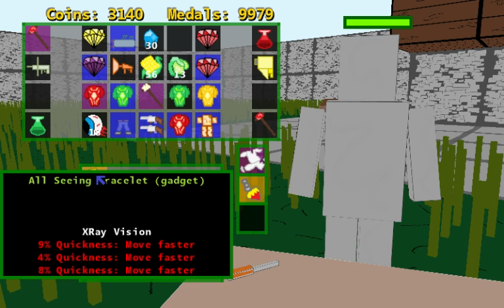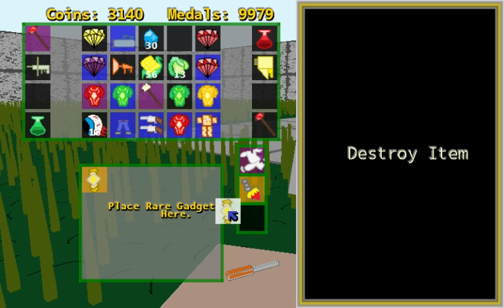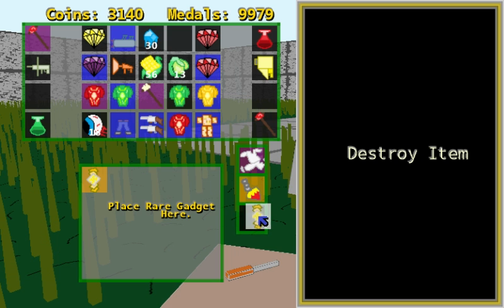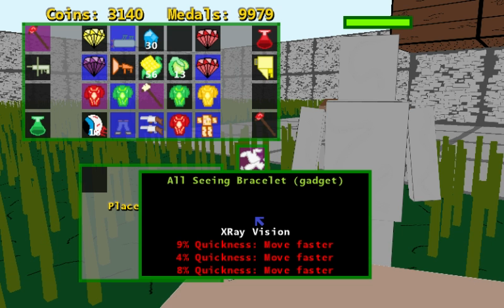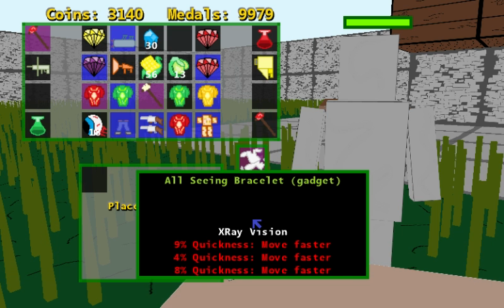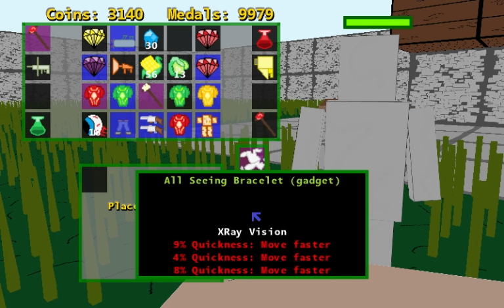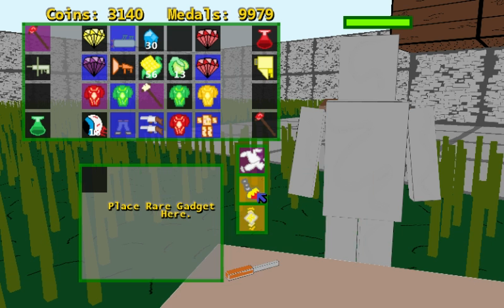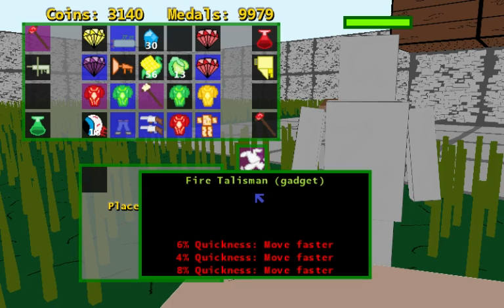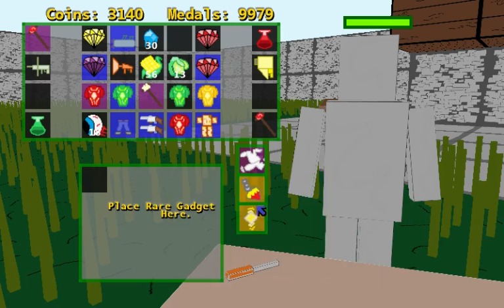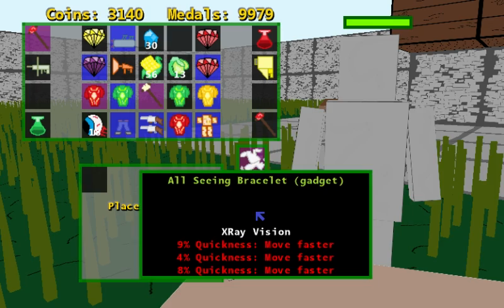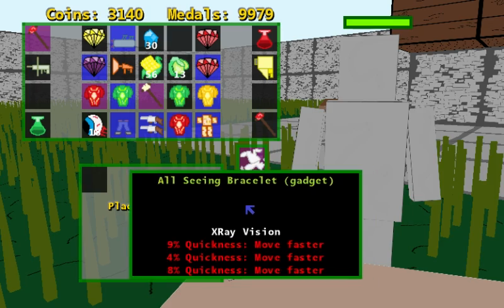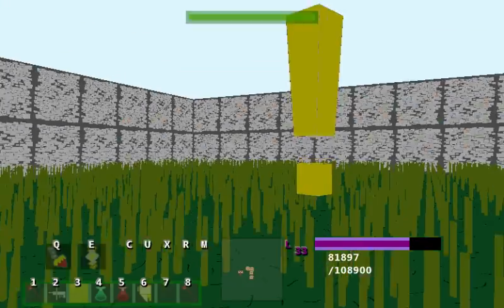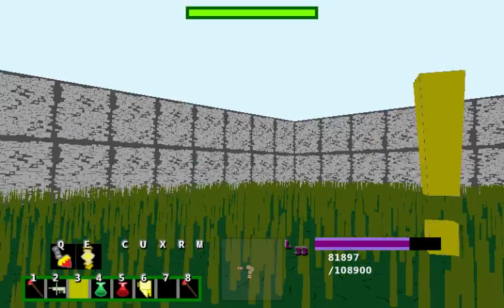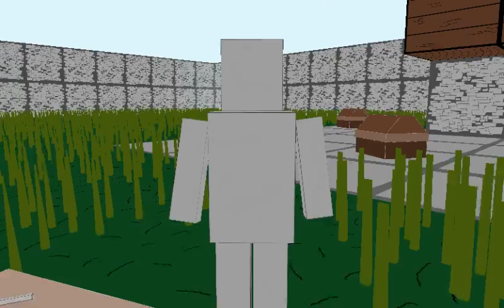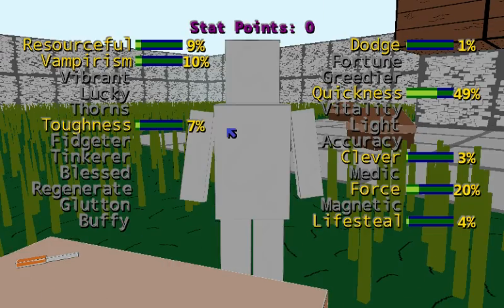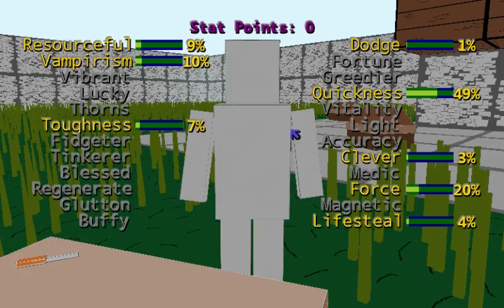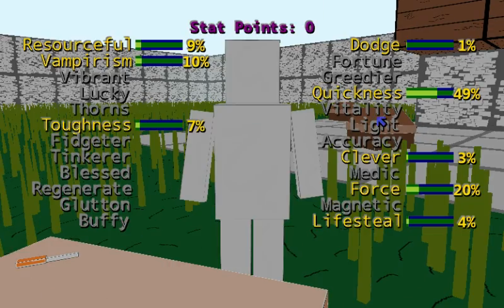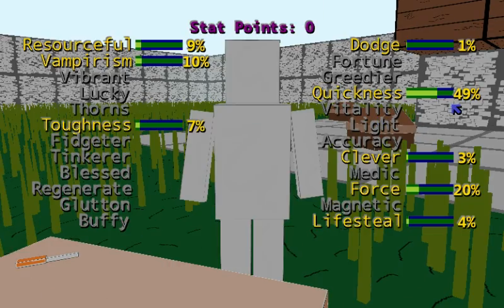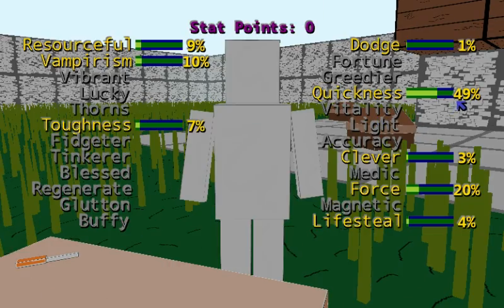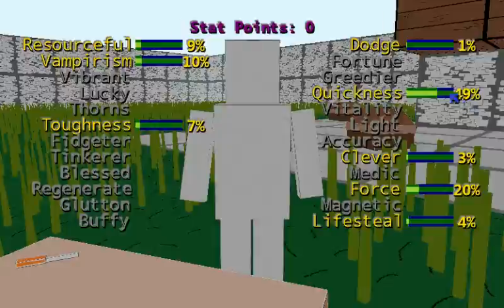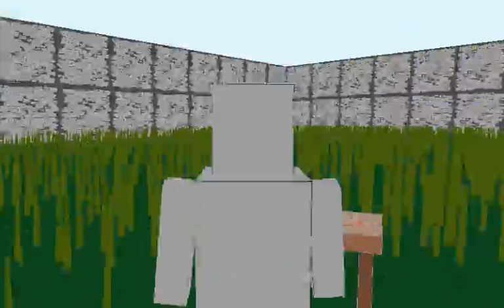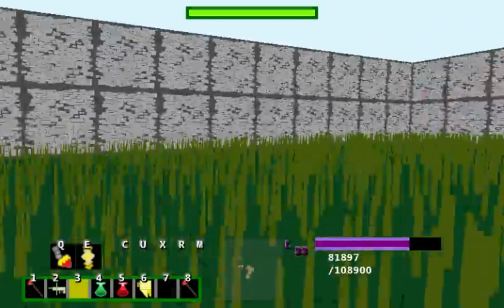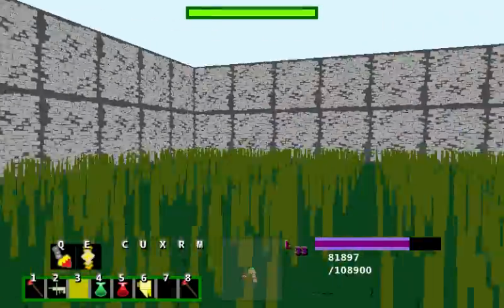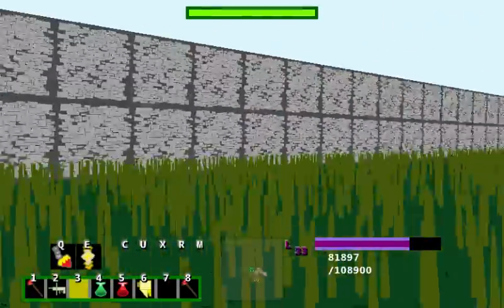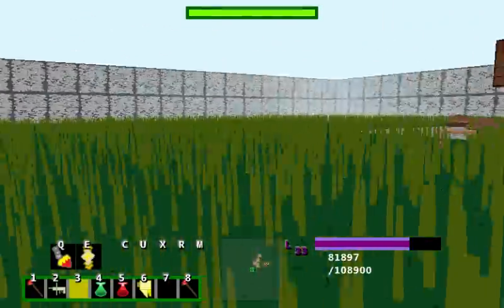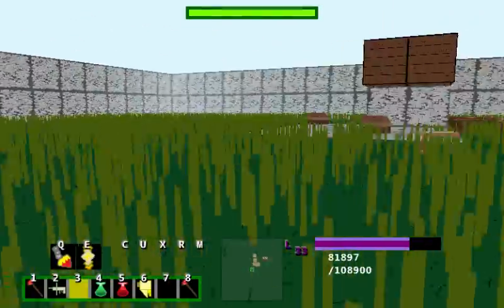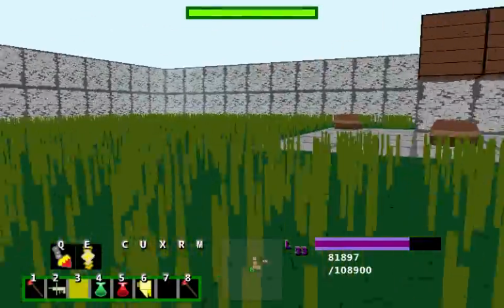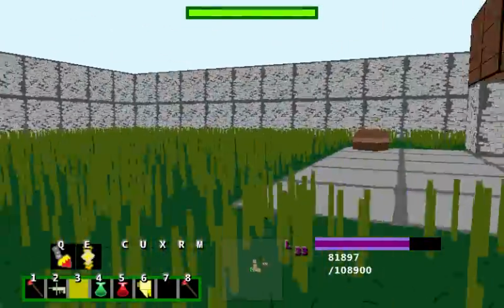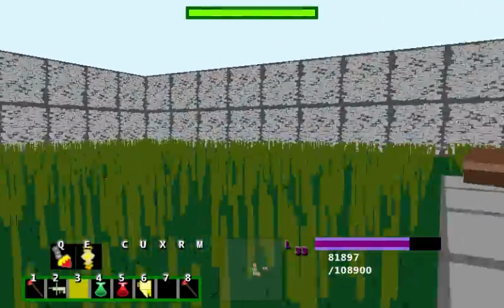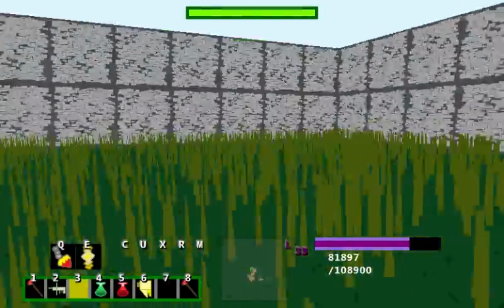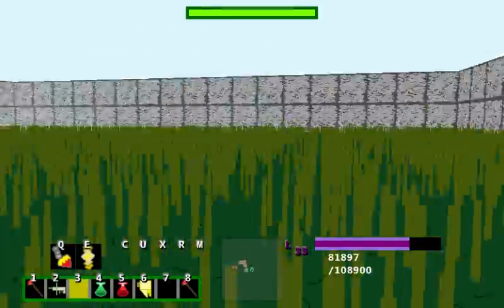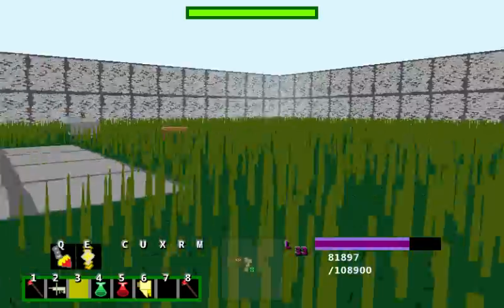So I made the change. Look at that — all quickness on two gadgets. So if I hit X, see my quickness is at 49%, almost maxed out. Whee! I'm pretty fast.